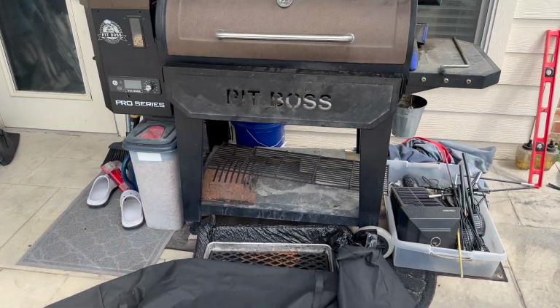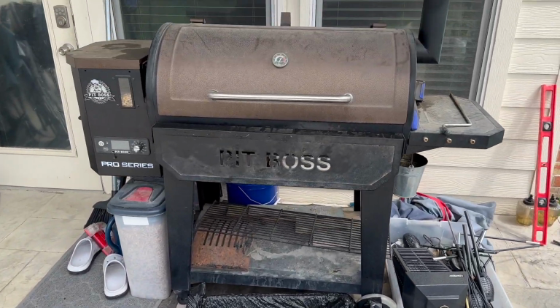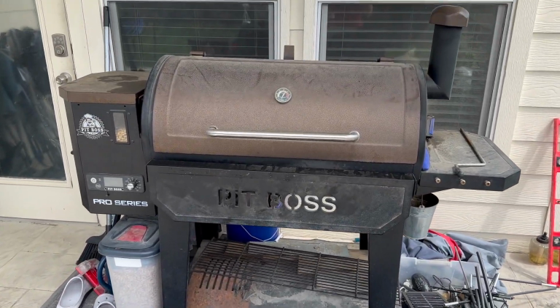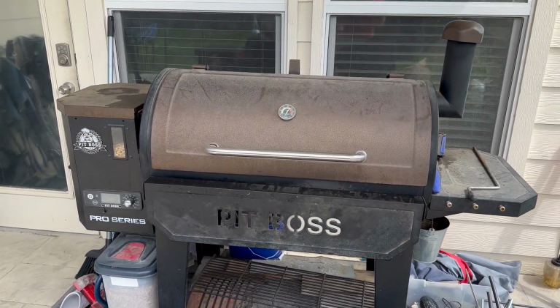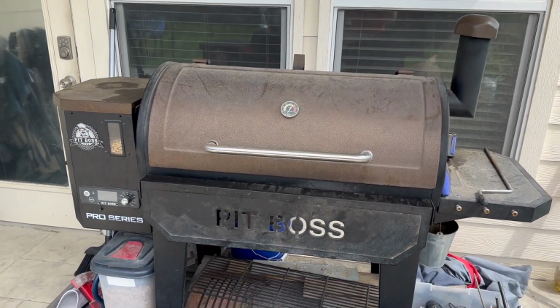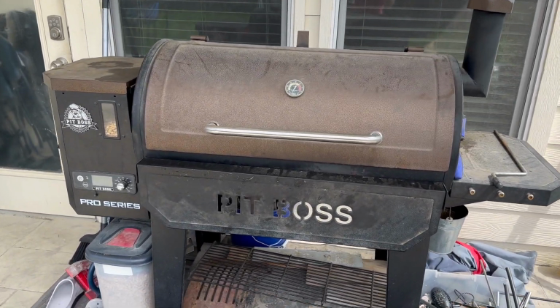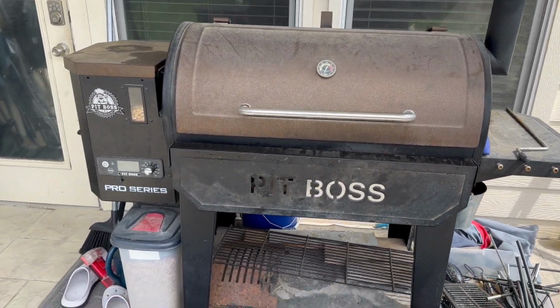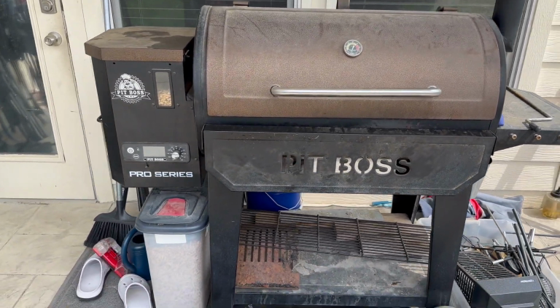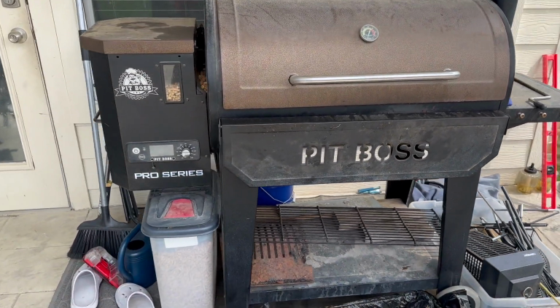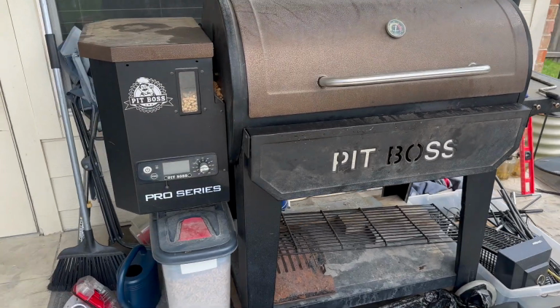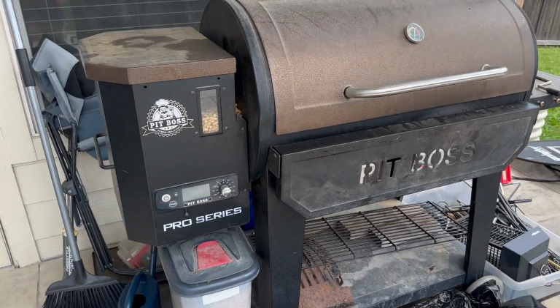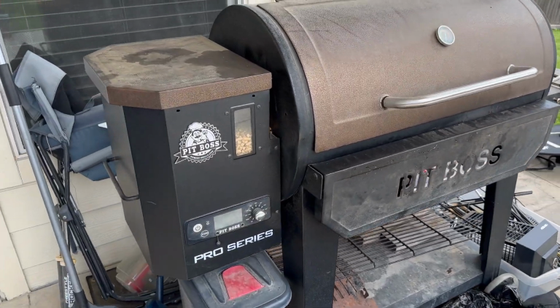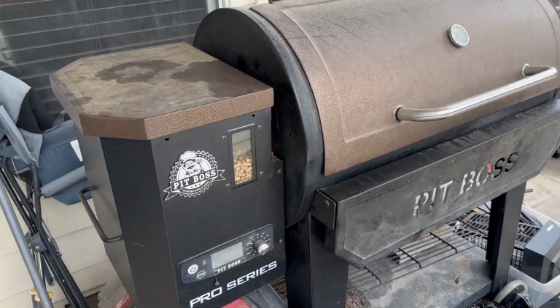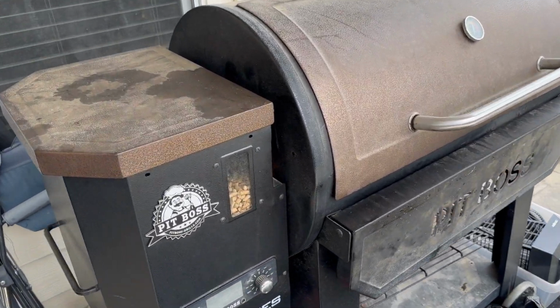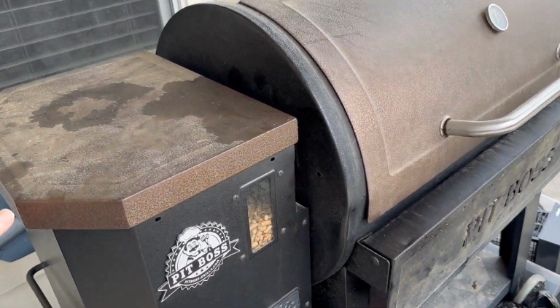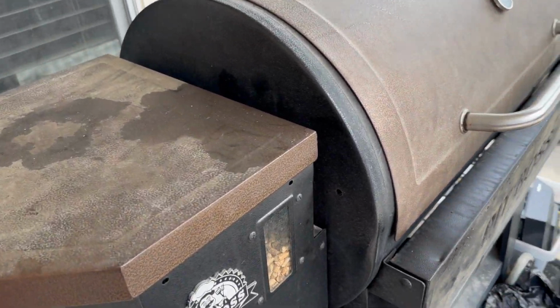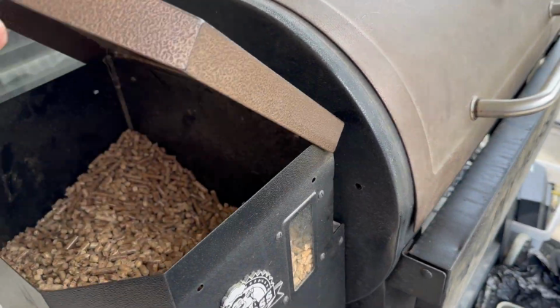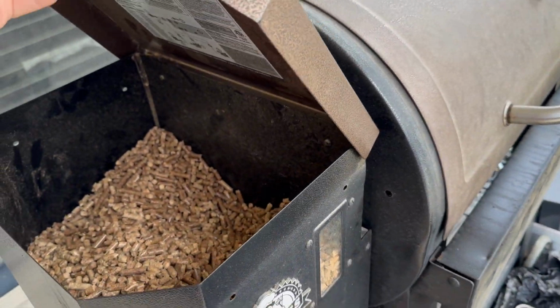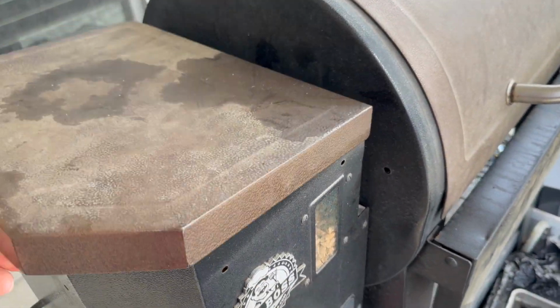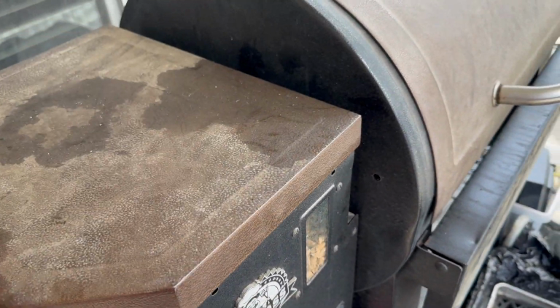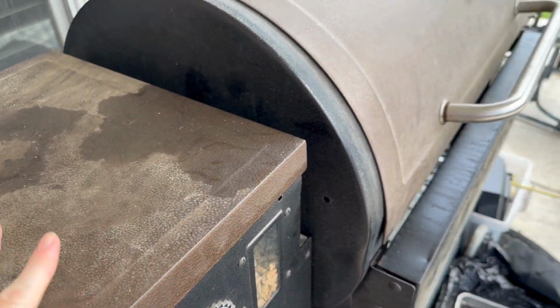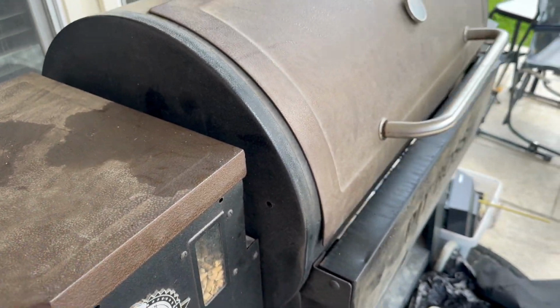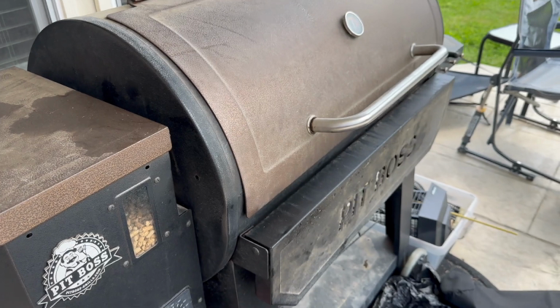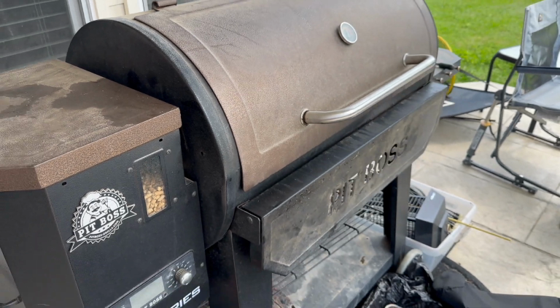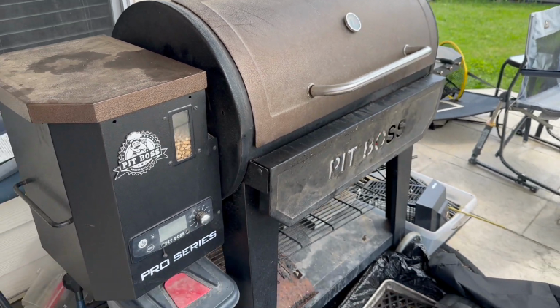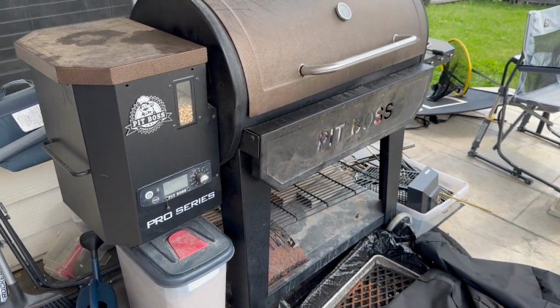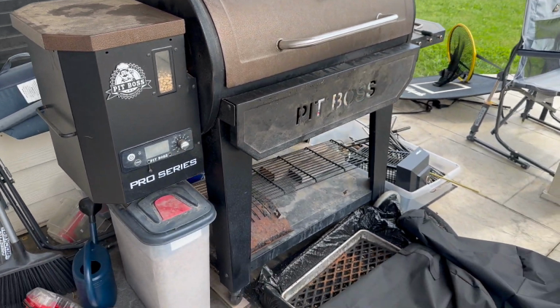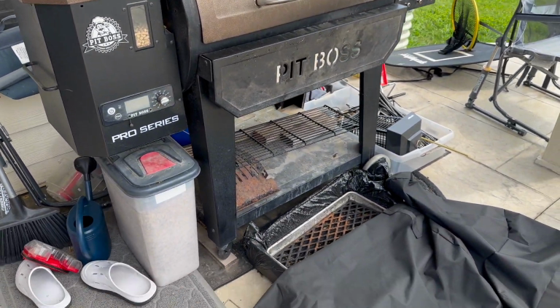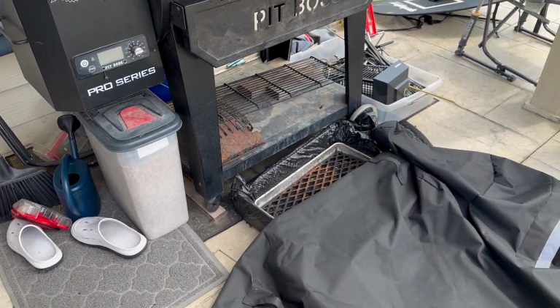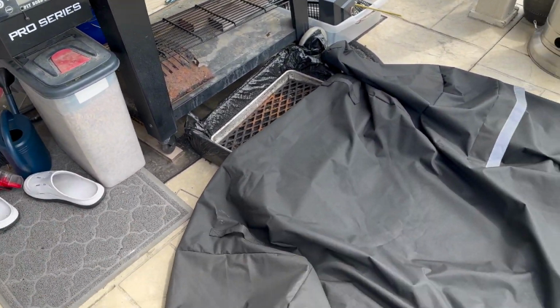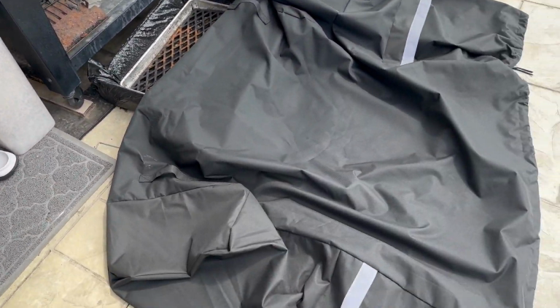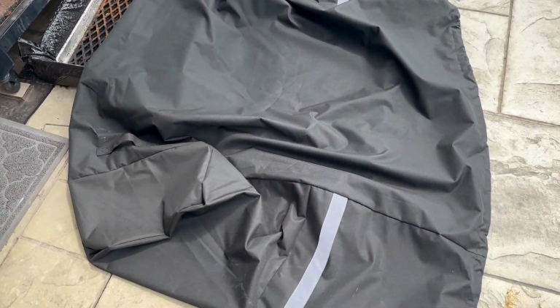This is our grill. We have the Pit Boss, and it is a pretty big size. I don't remember the actual measurement, but it accommodates the whole thing — the cover accommodates the whole thing, which I really like.